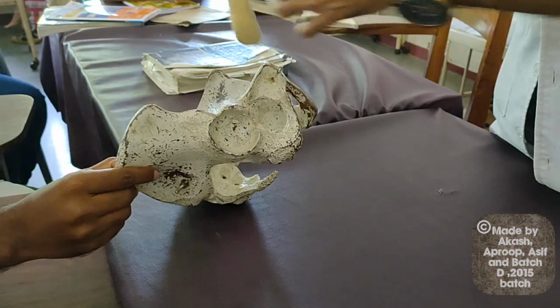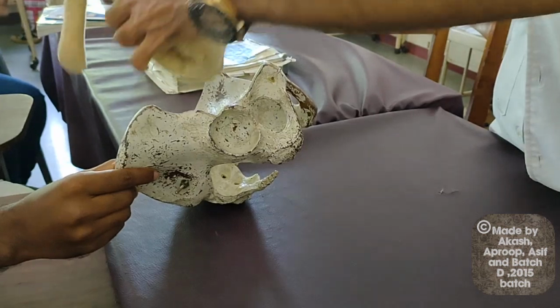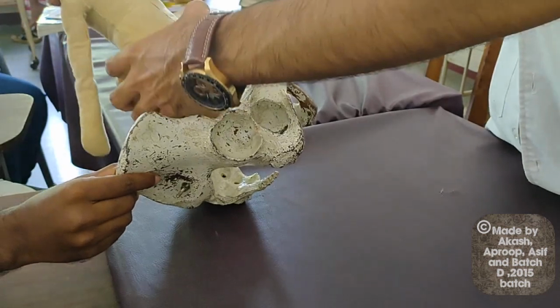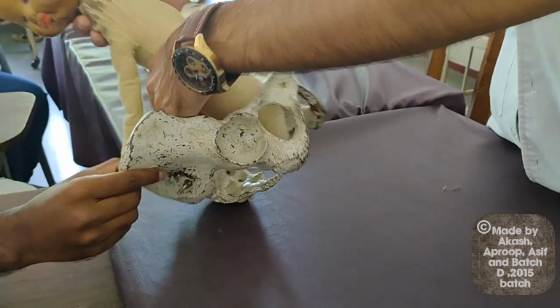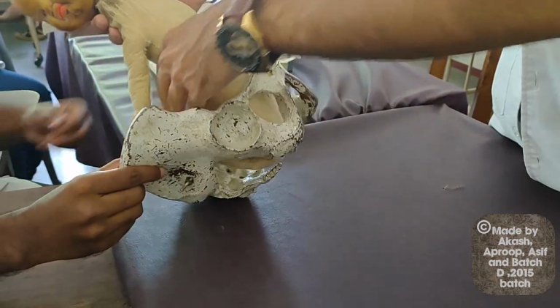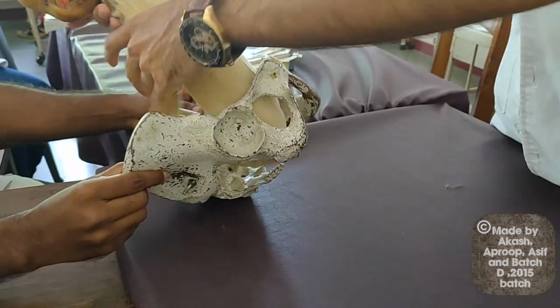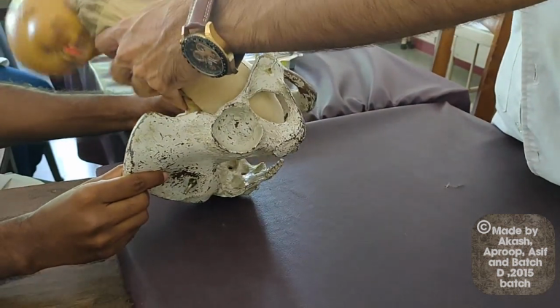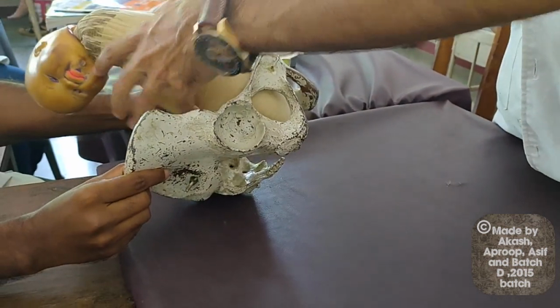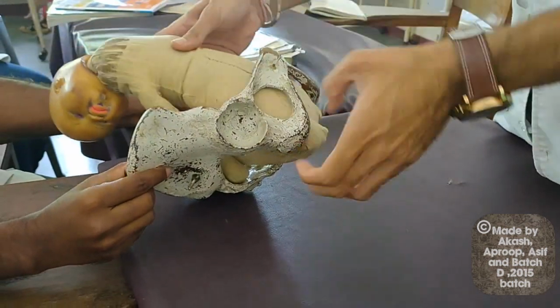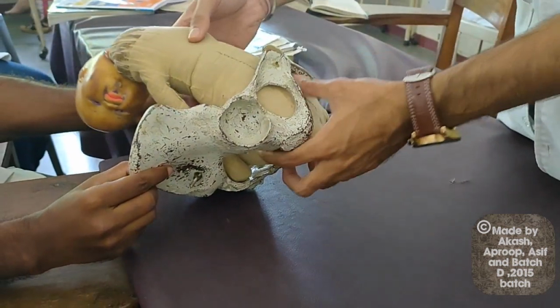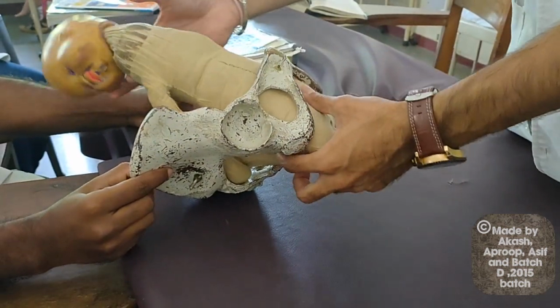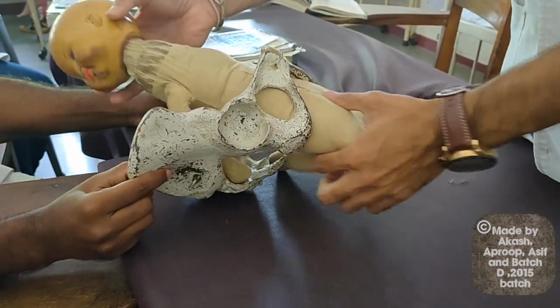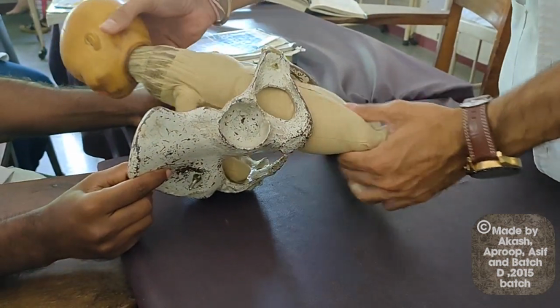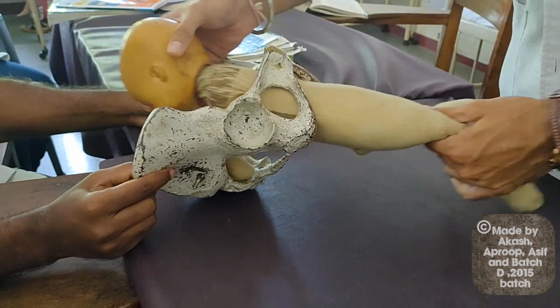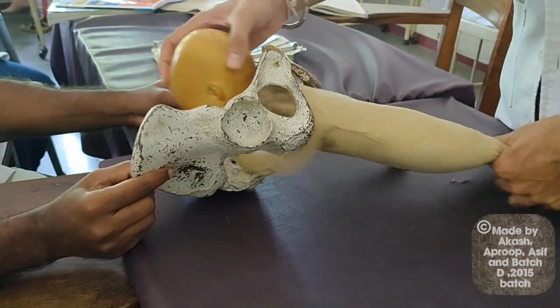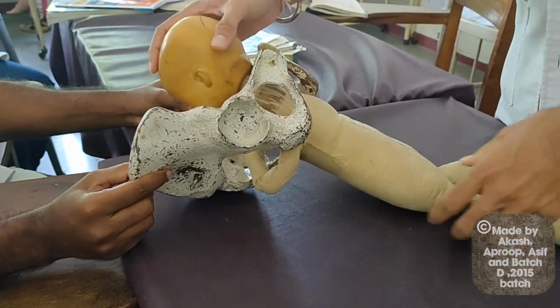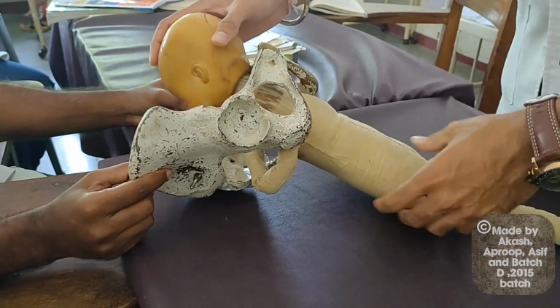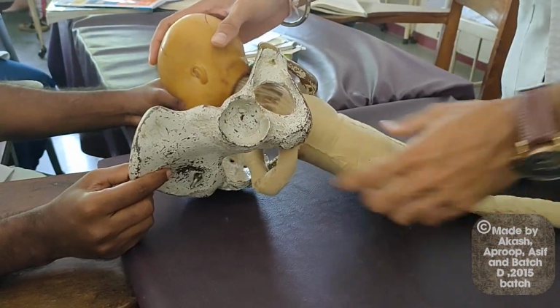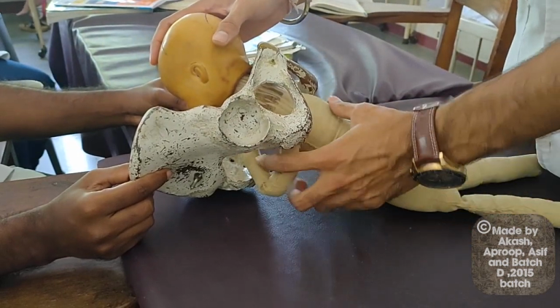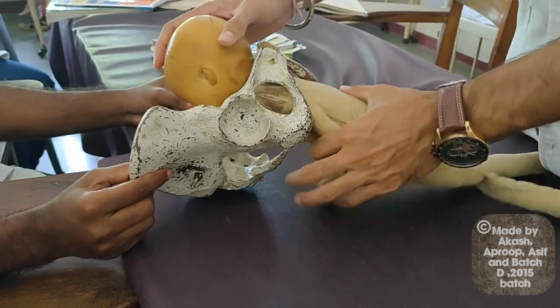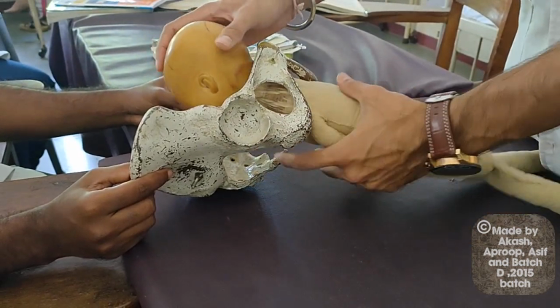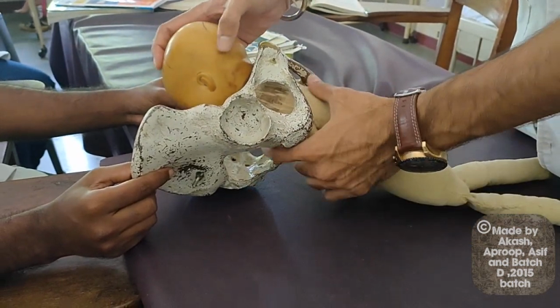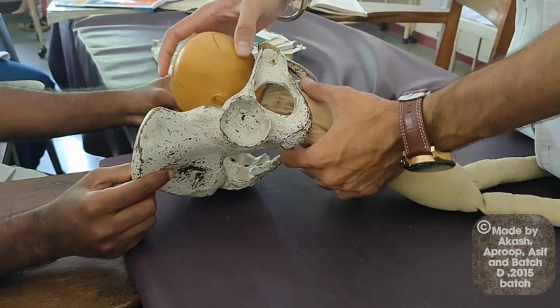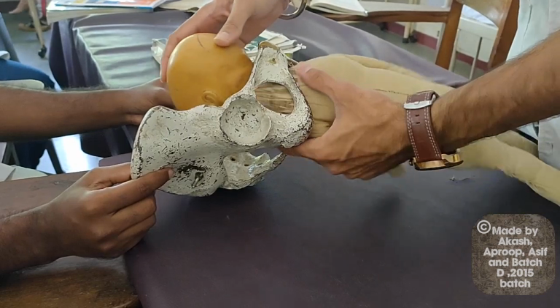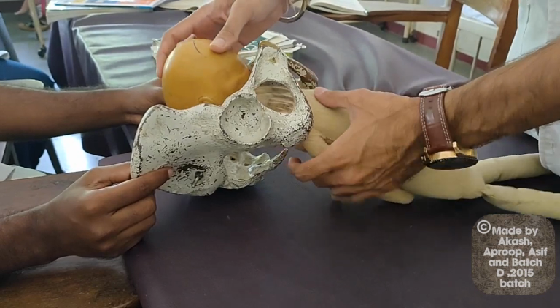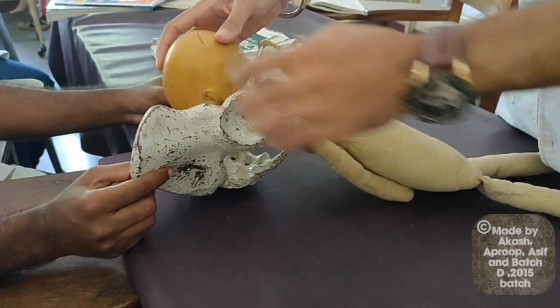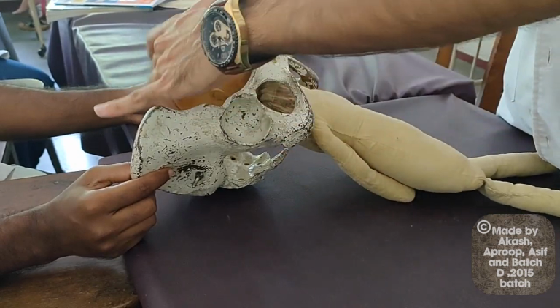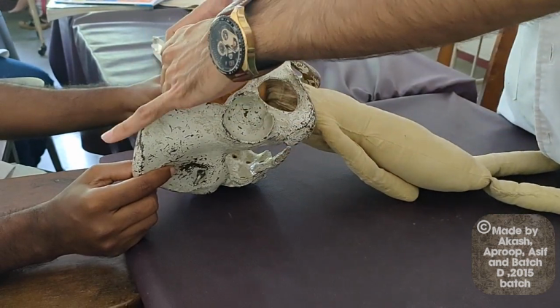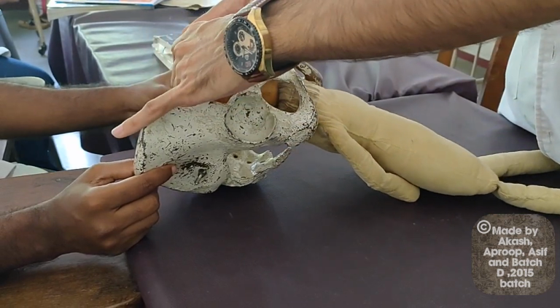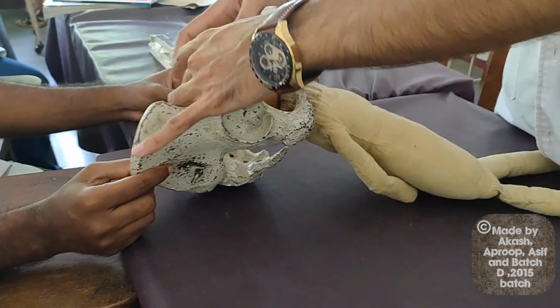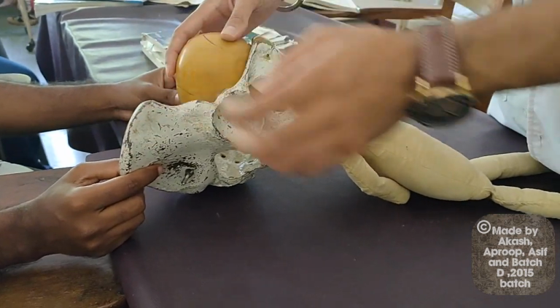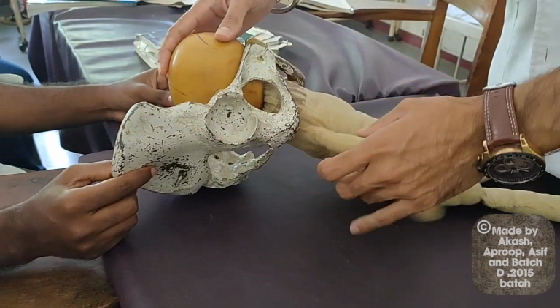In assisted breech deliveries, the baby has delivered until the buttocks and shoulders are out. Only the head is stuck. There are two methods to manage this.